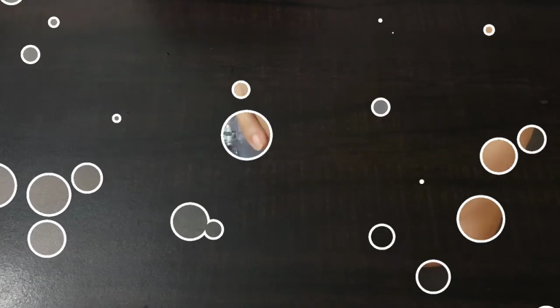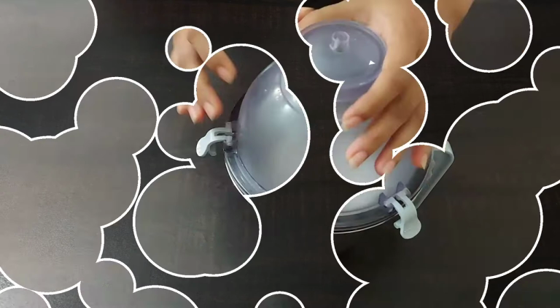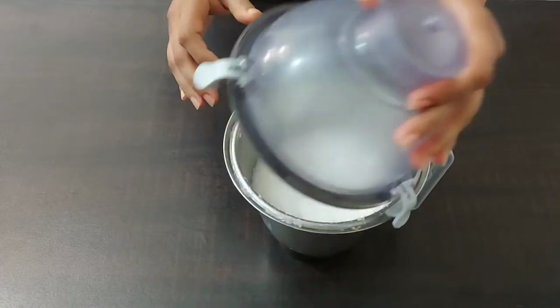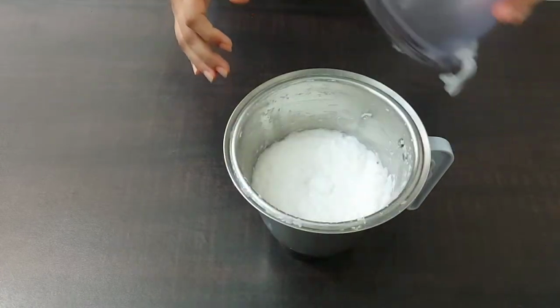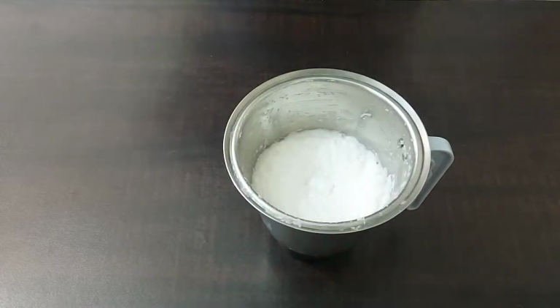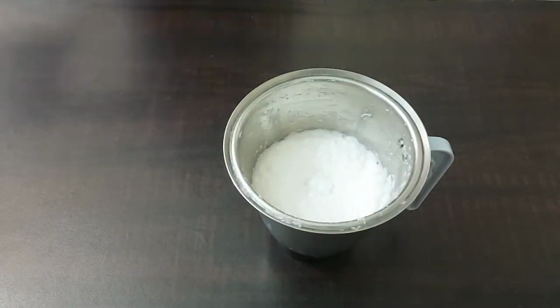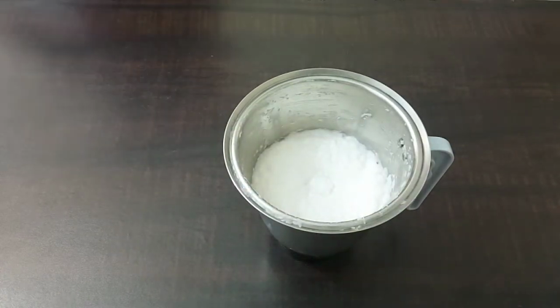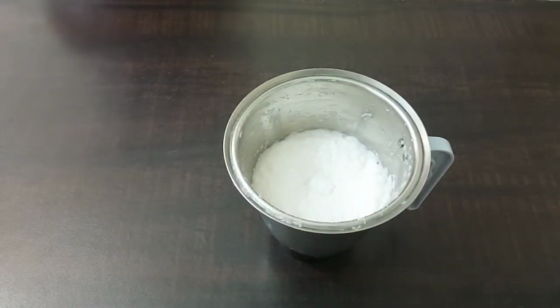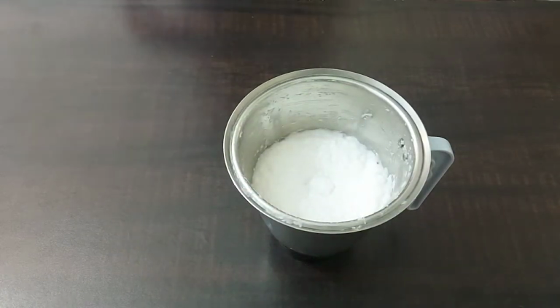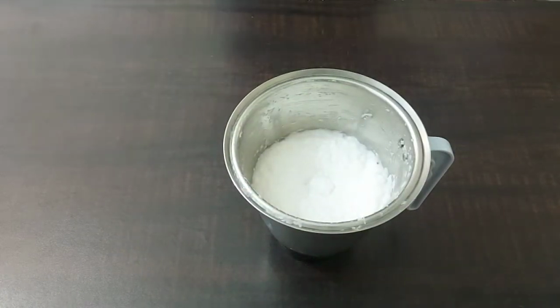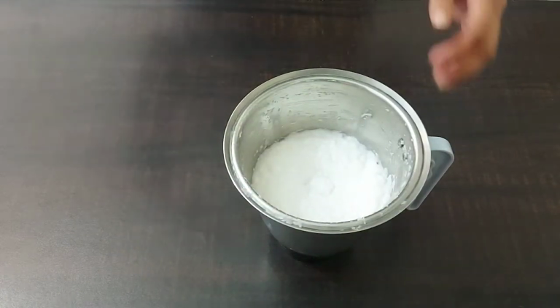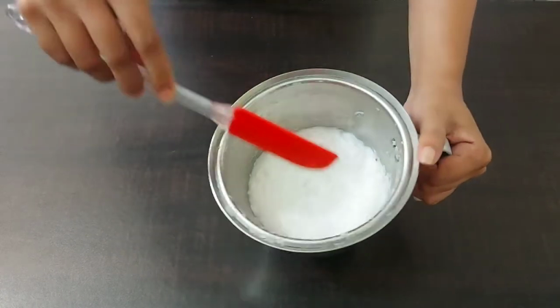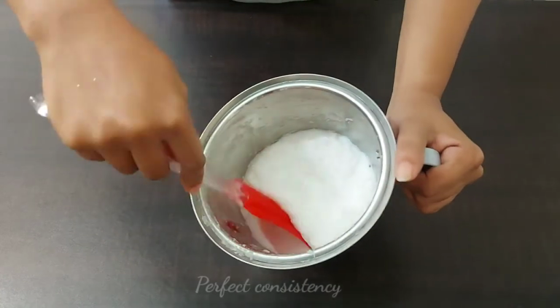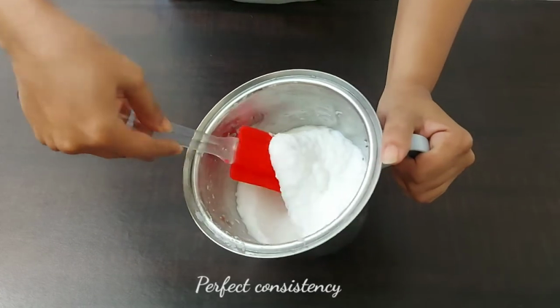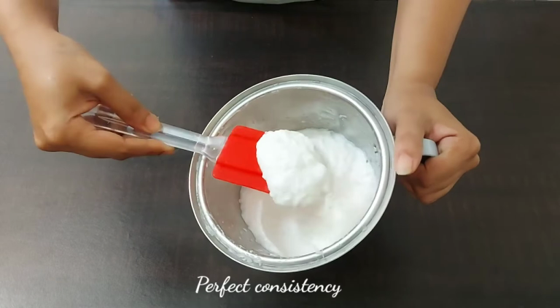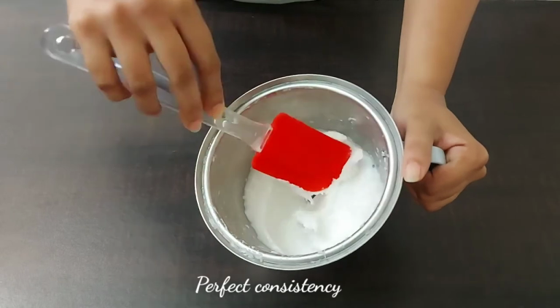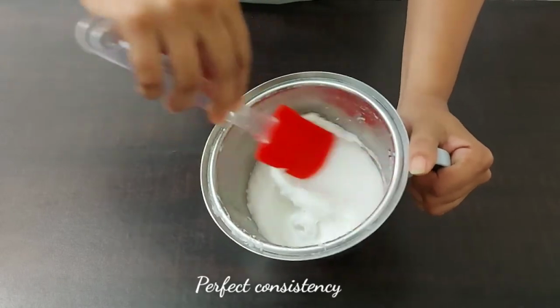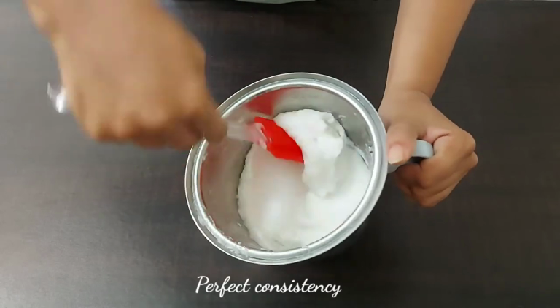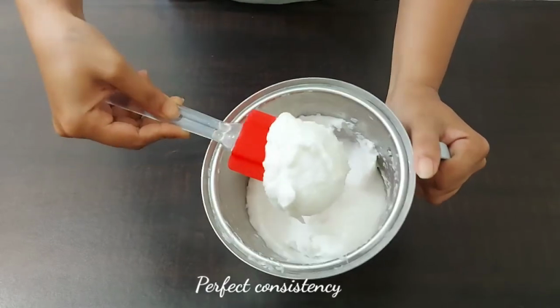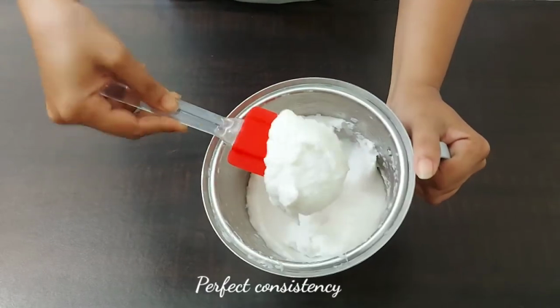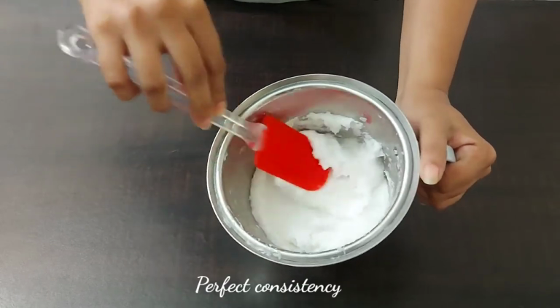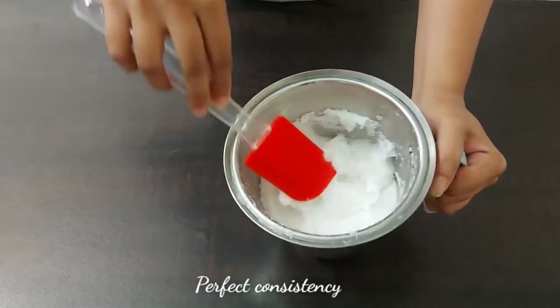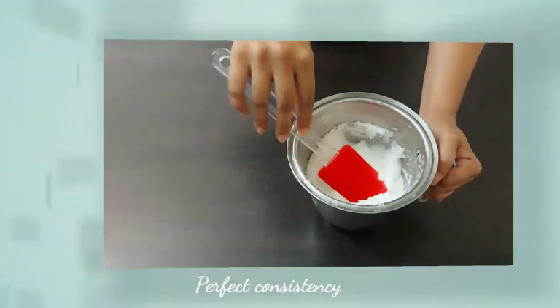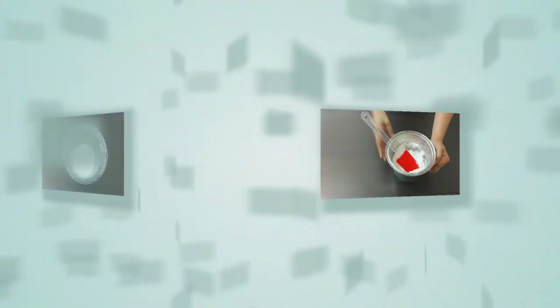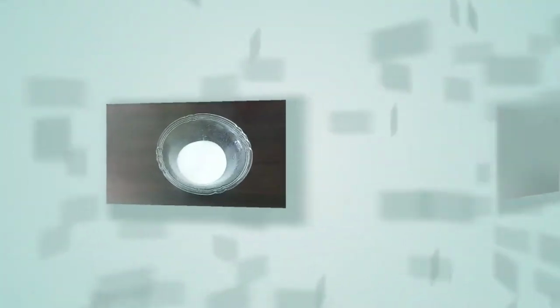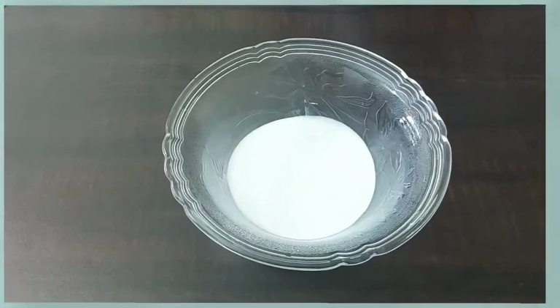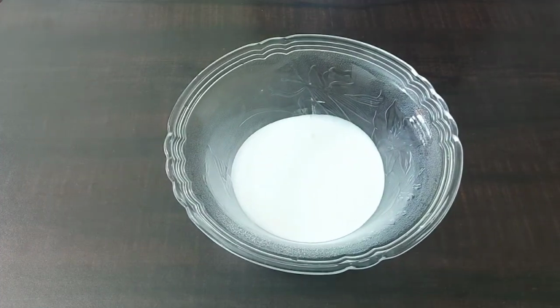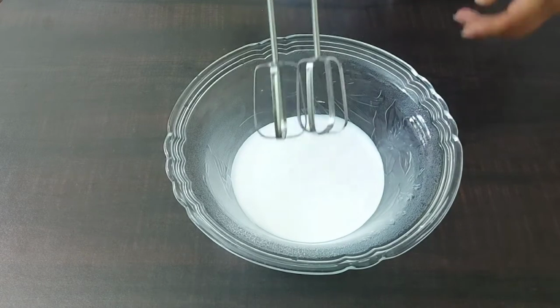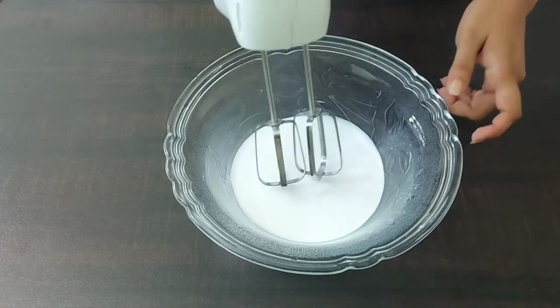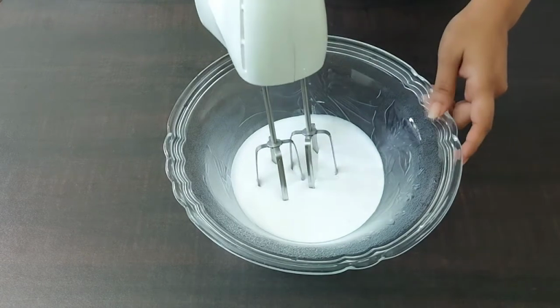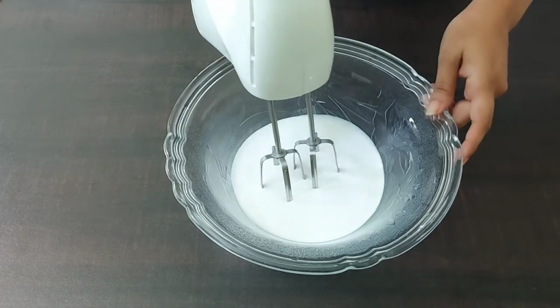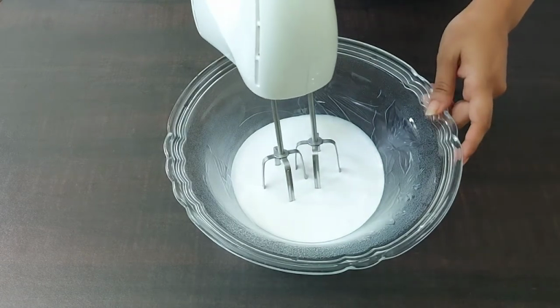Now I have ground it to a fine paste — that's a perfect consistency.